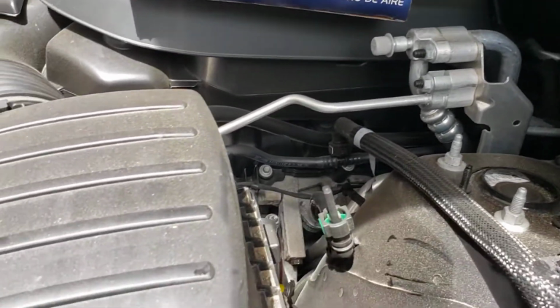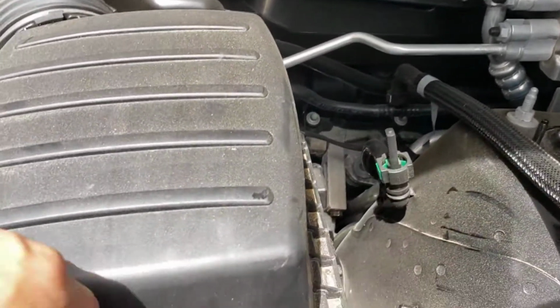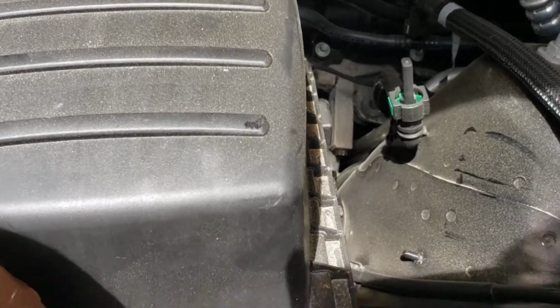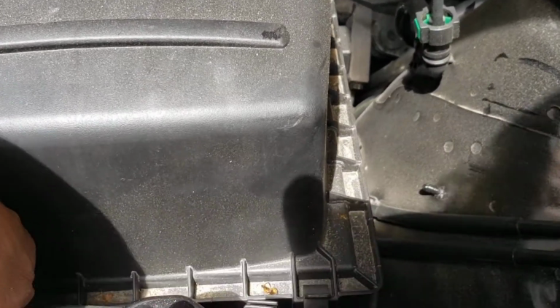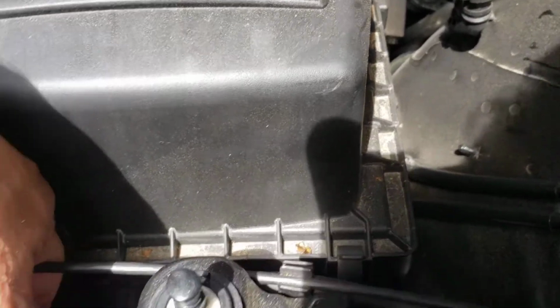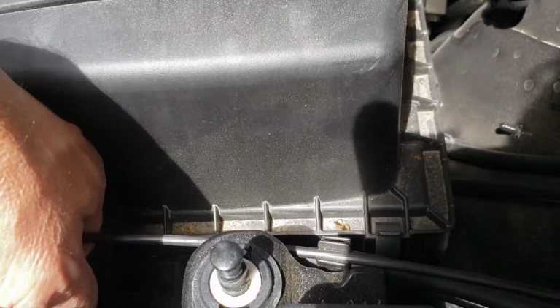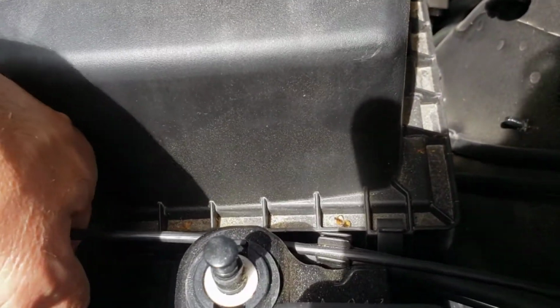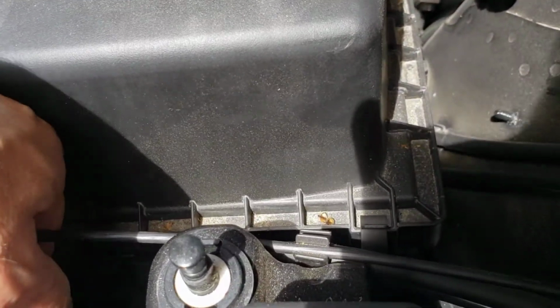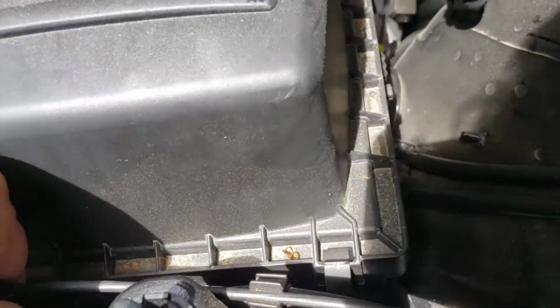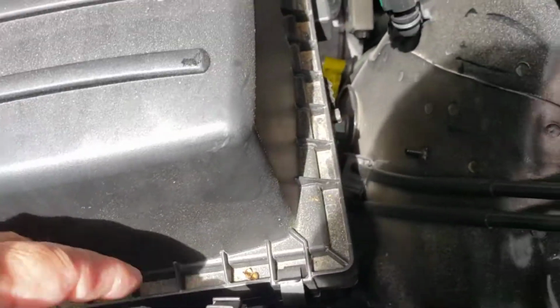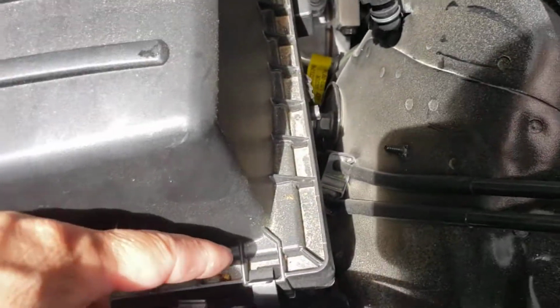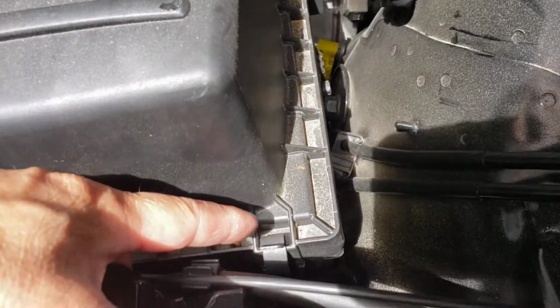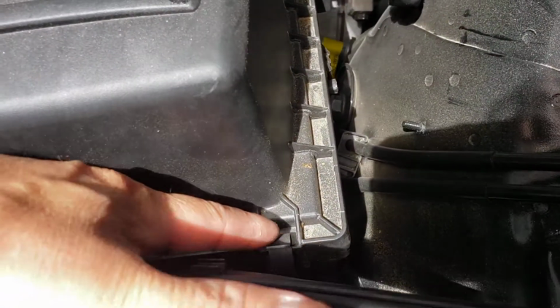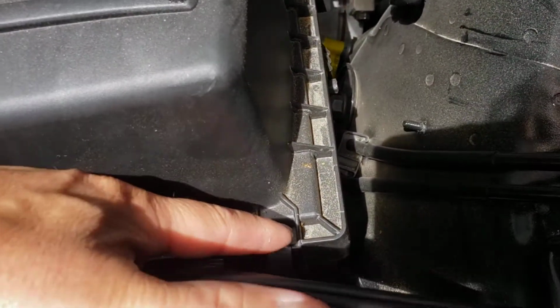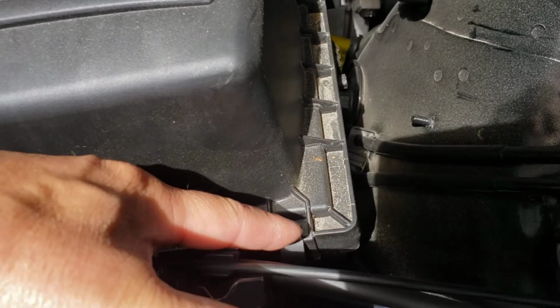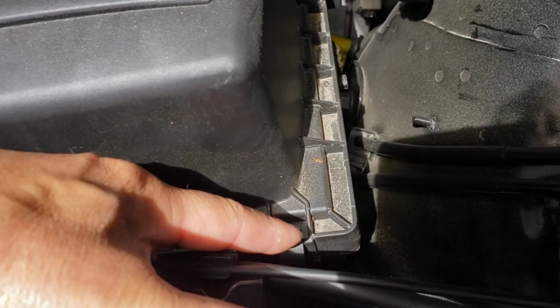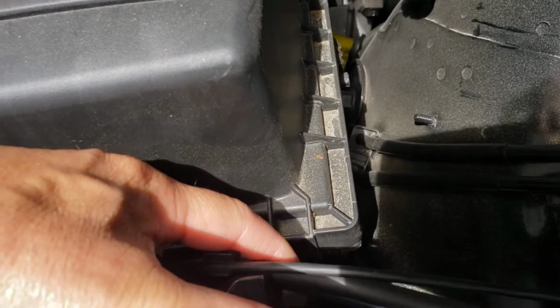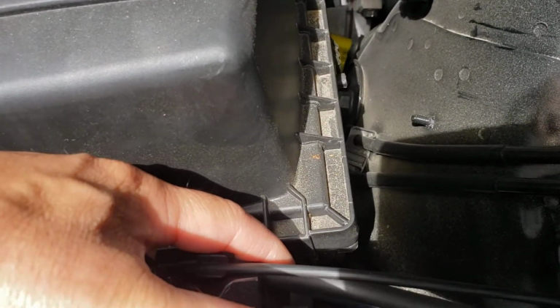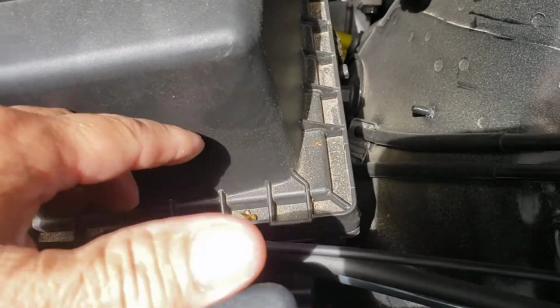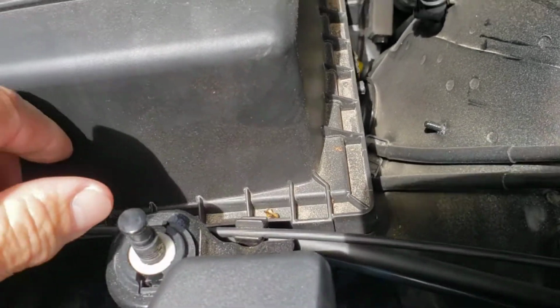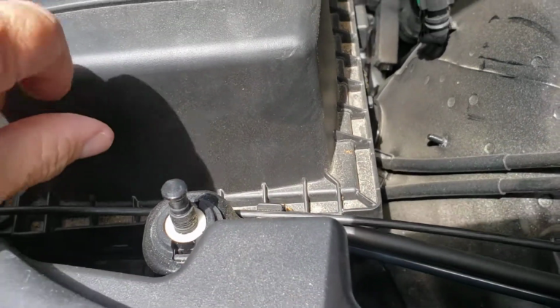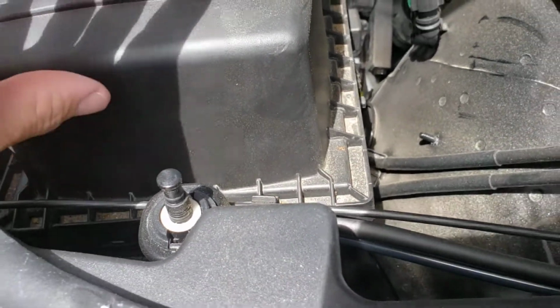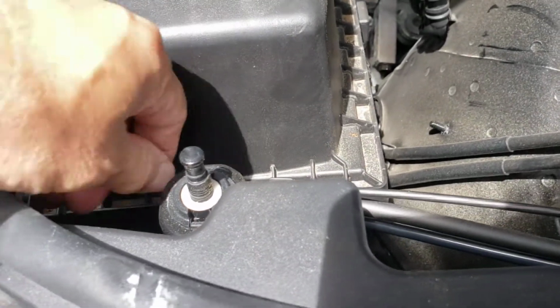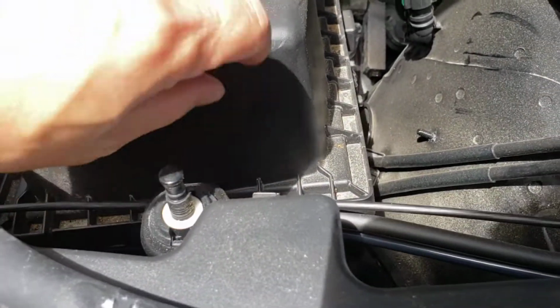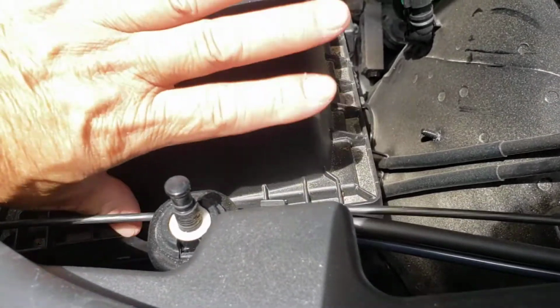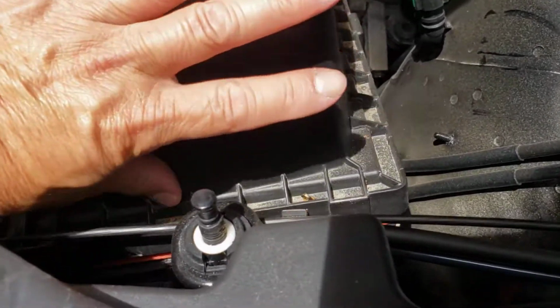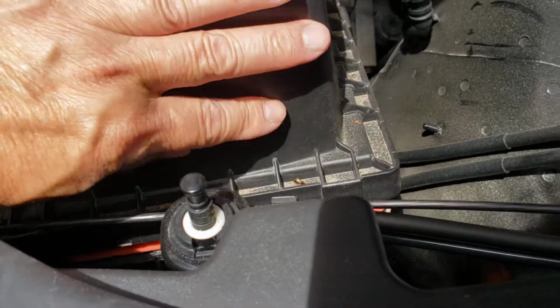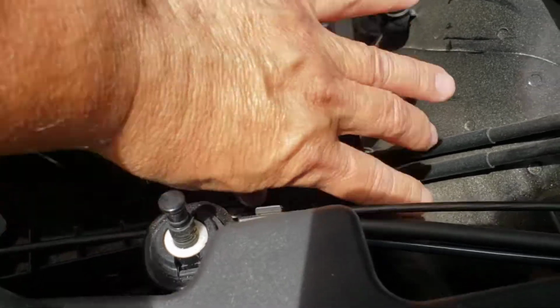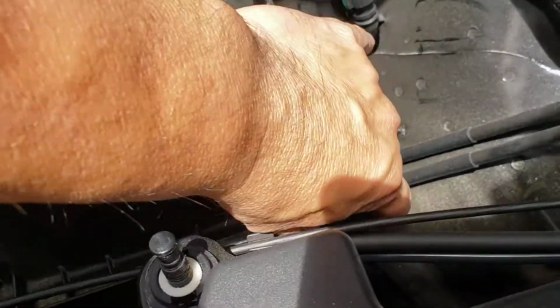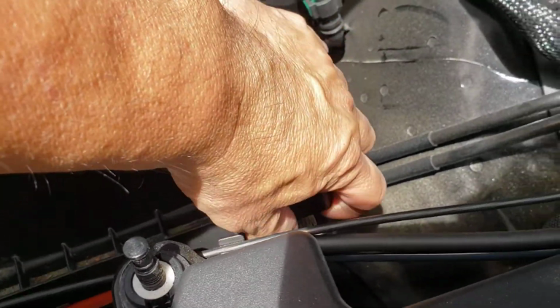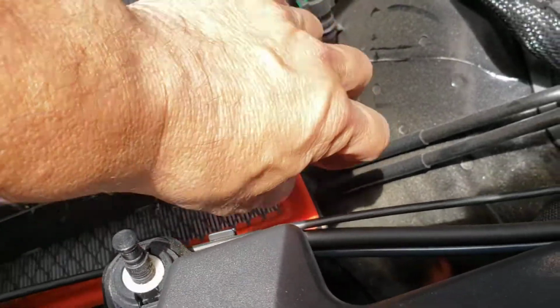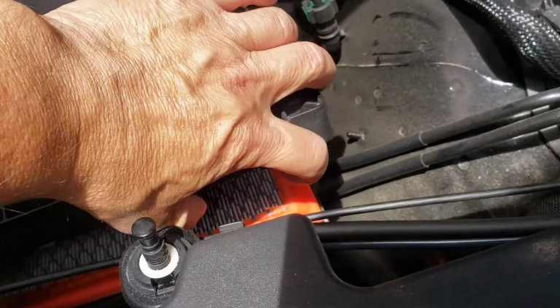Basically what you have to do here, there's two clips — one here and one here. Just push them back and the cover will pop up. Lift it up out of the way.